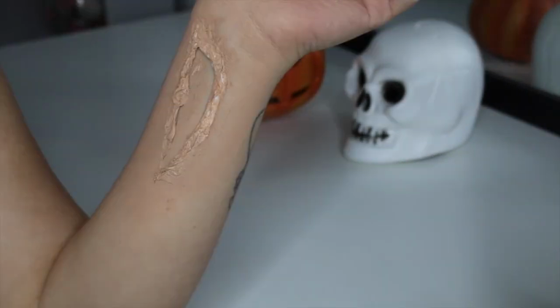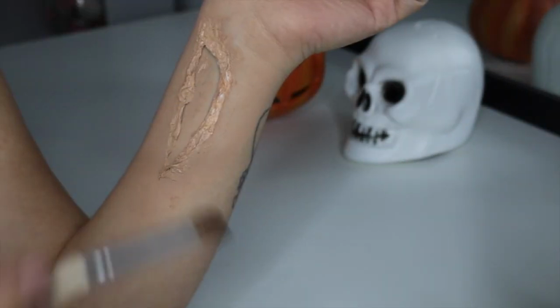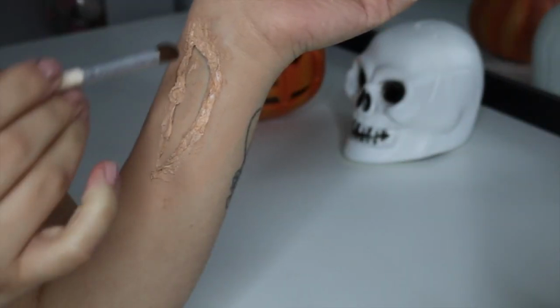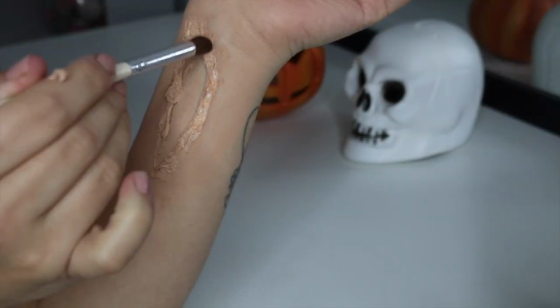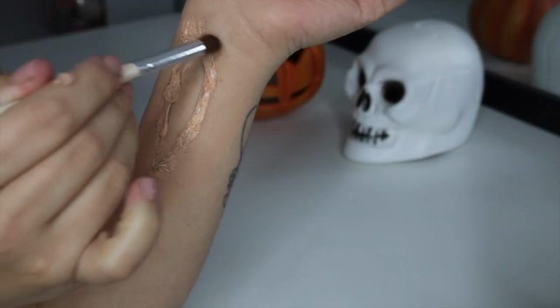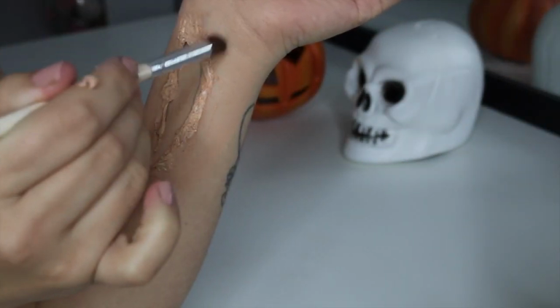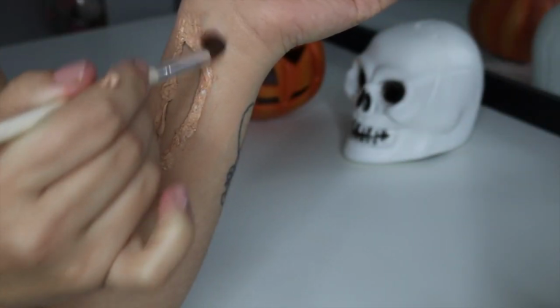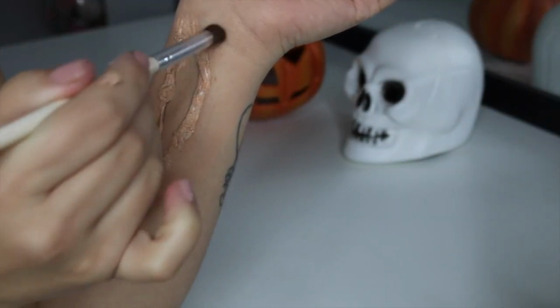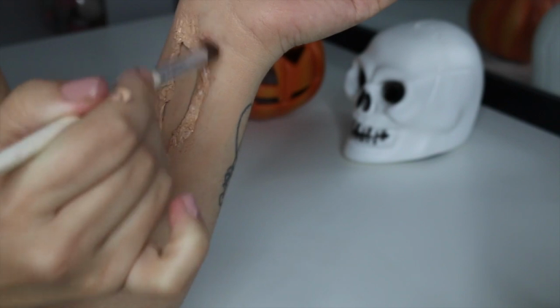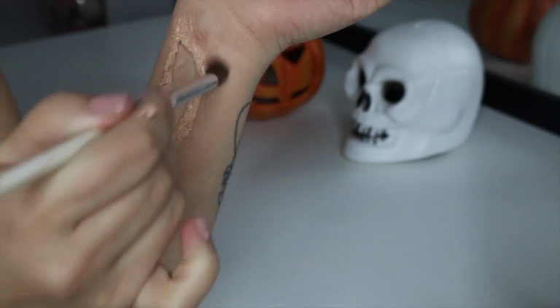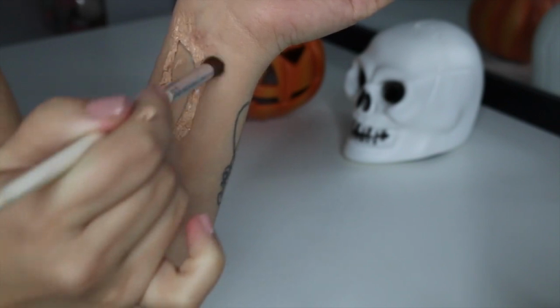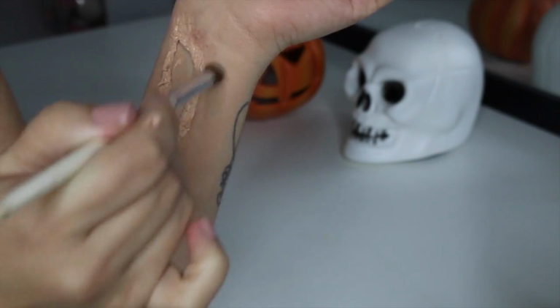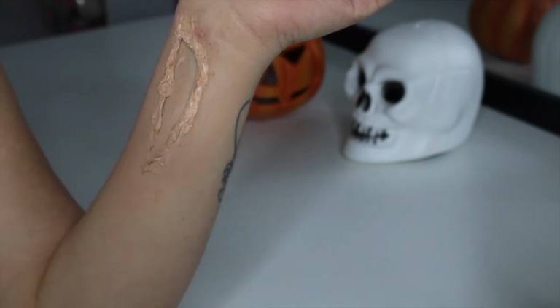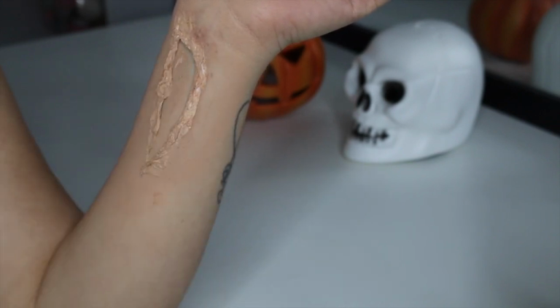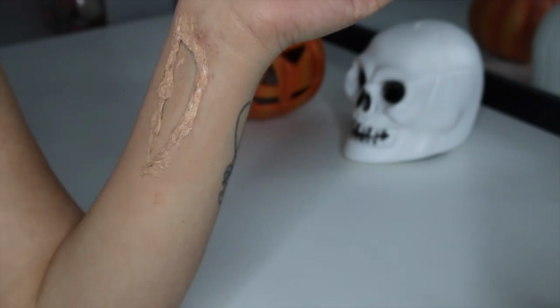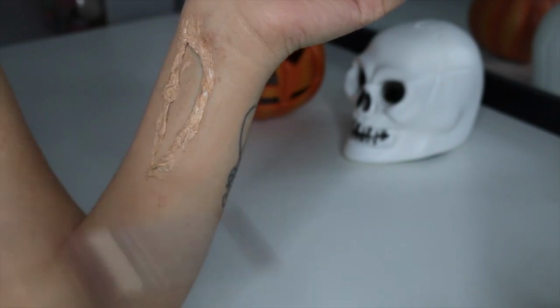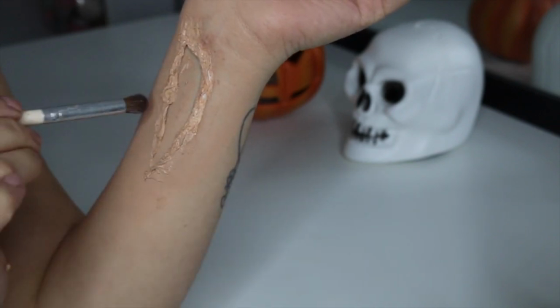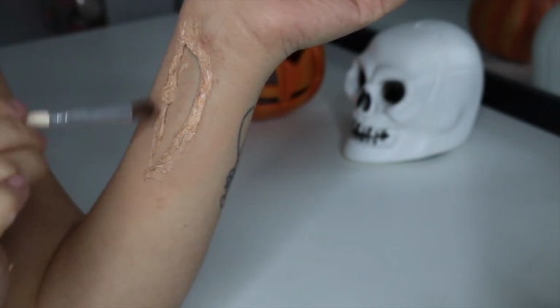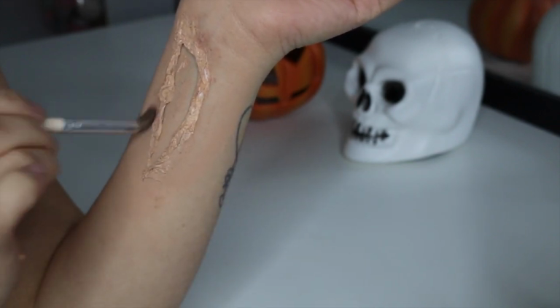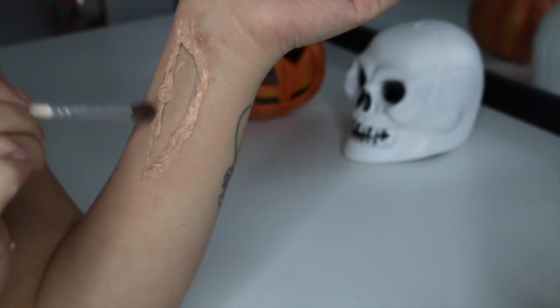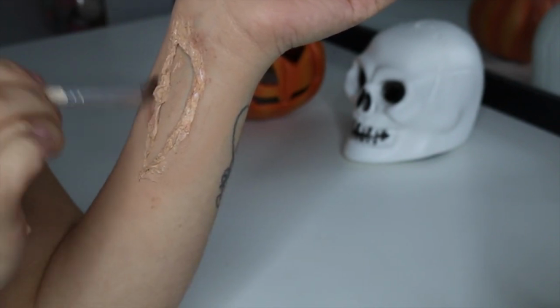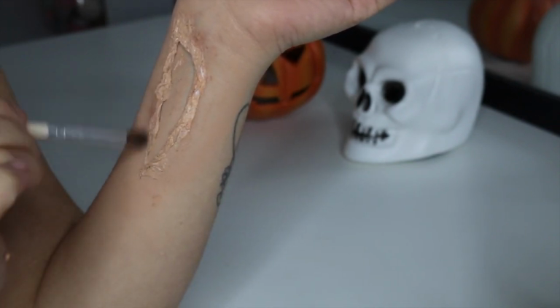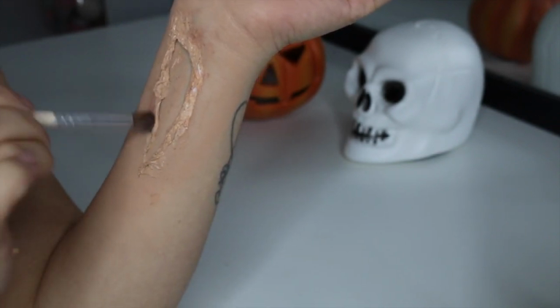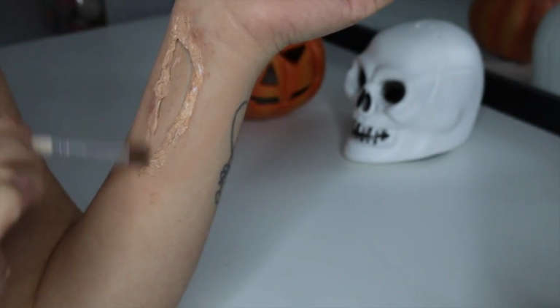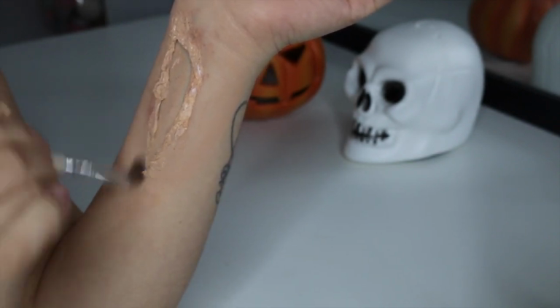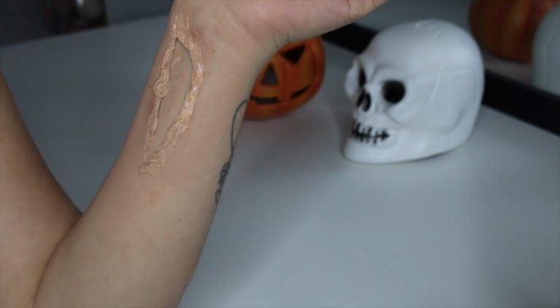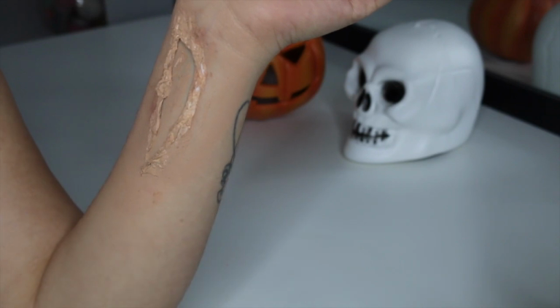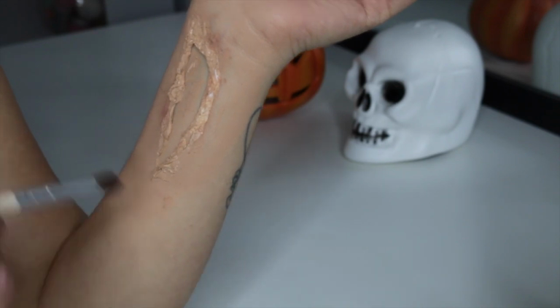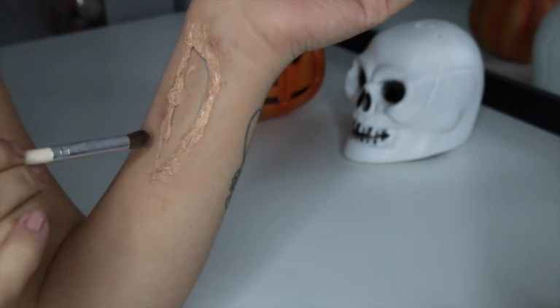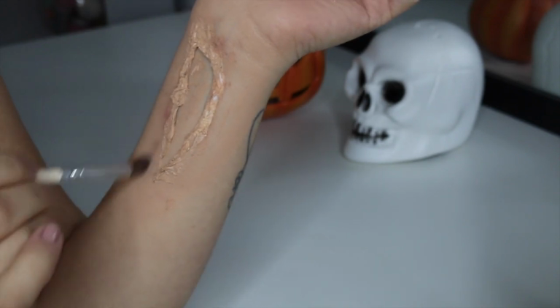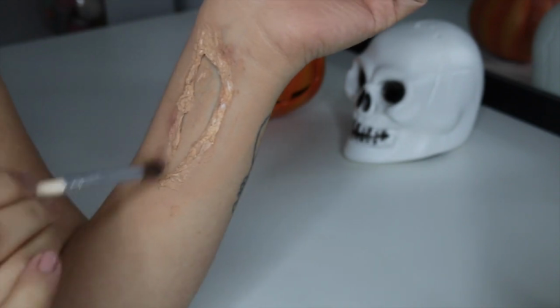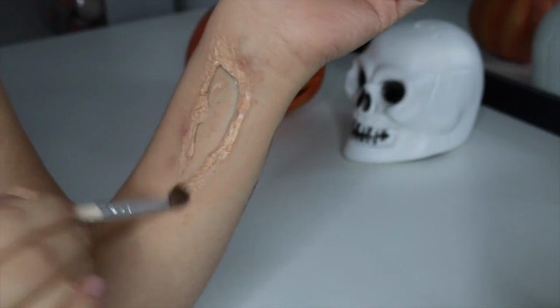Now we're going to add some colour to make our cut come alive. I'm just starting with the eyeshadows and blending those lightly around the outside of the wound.